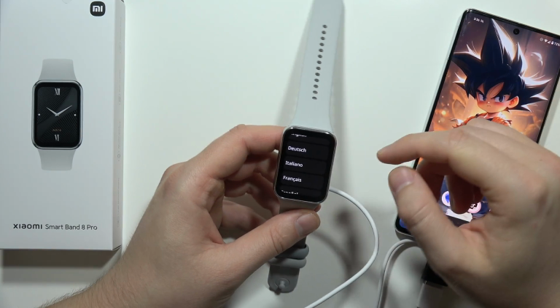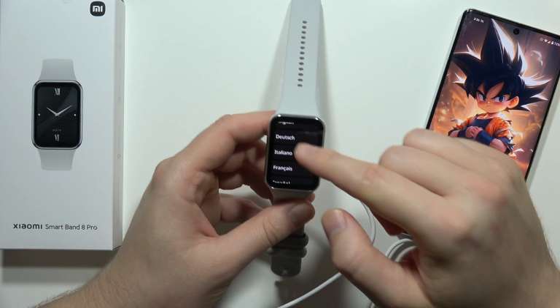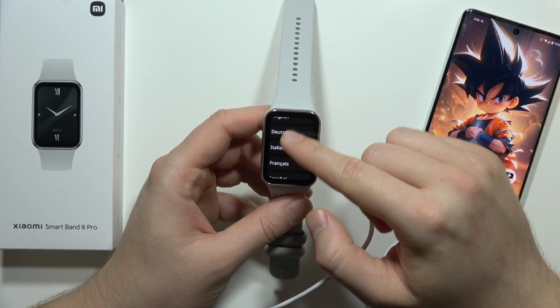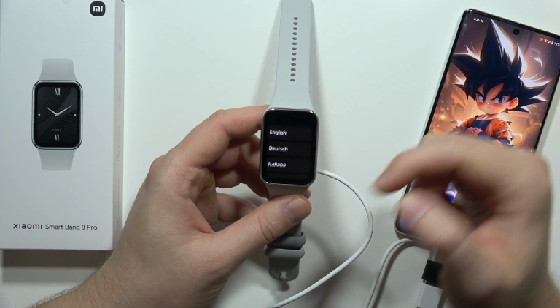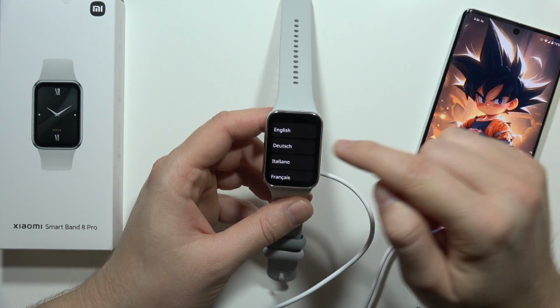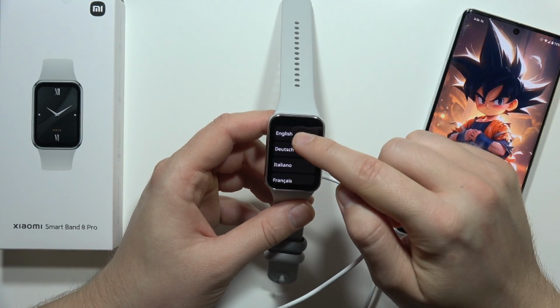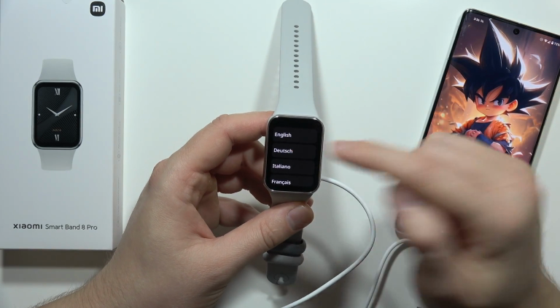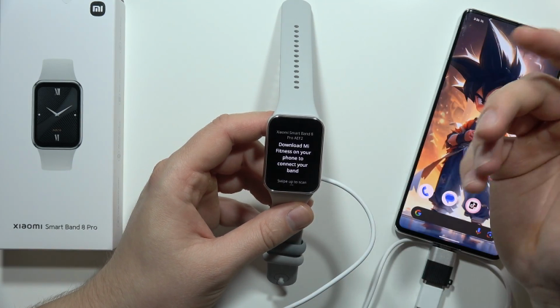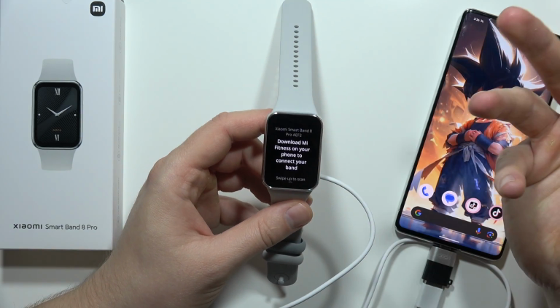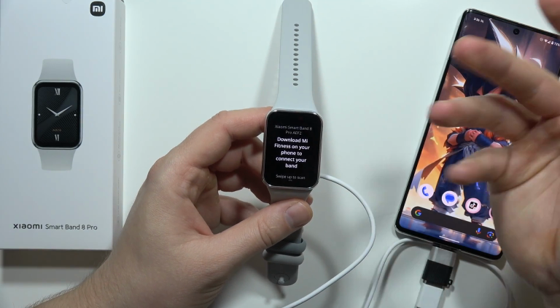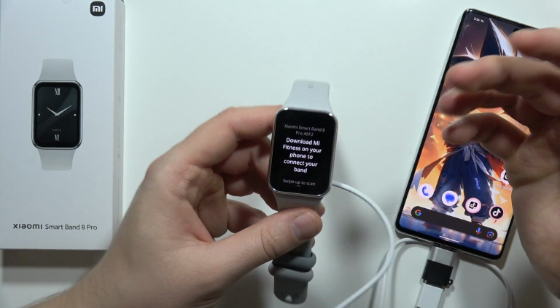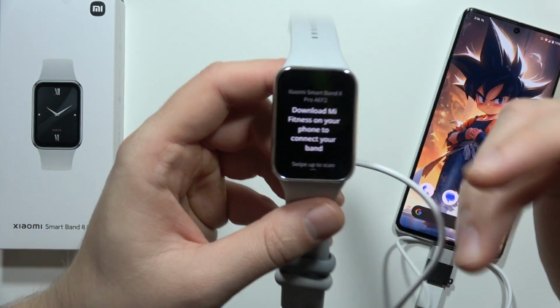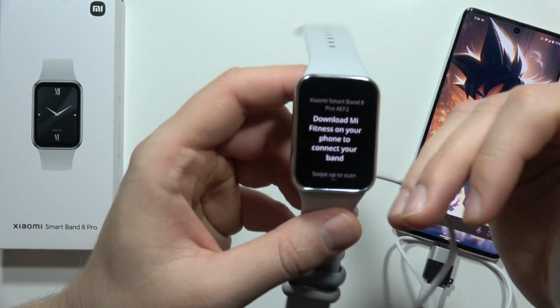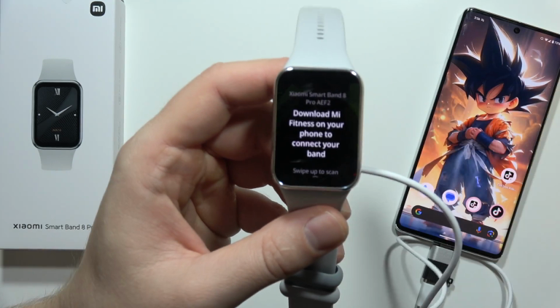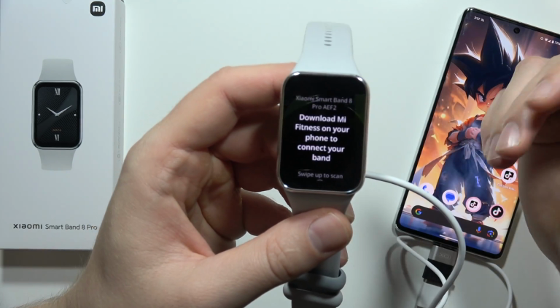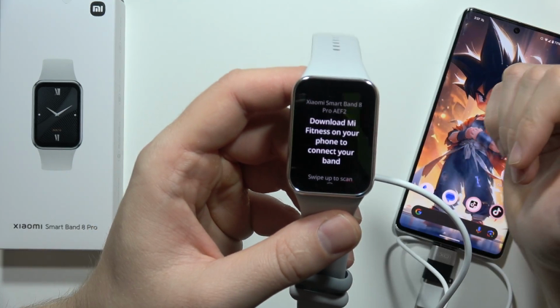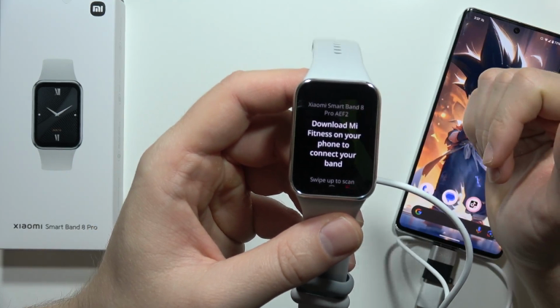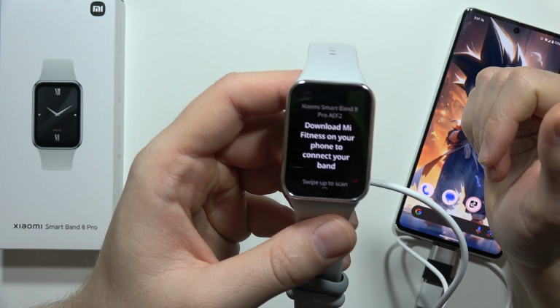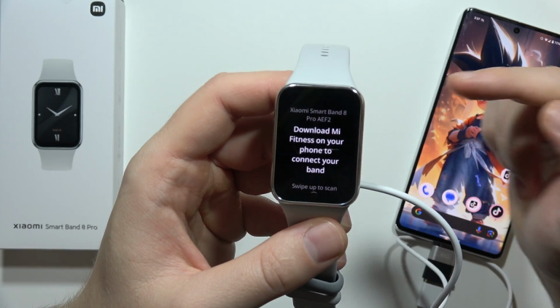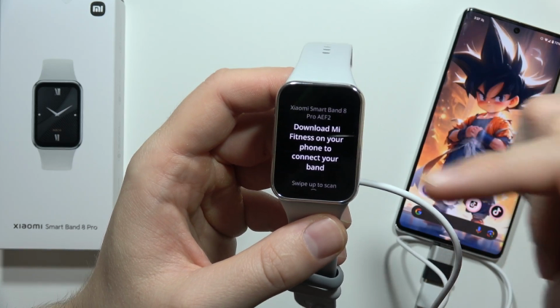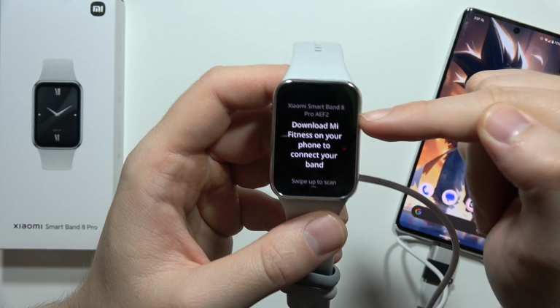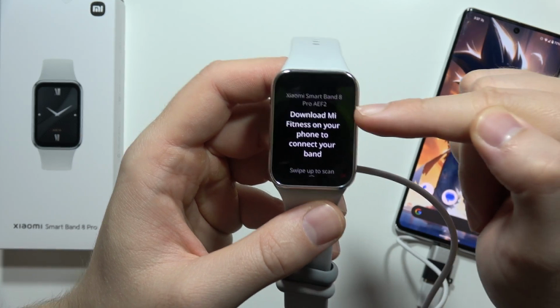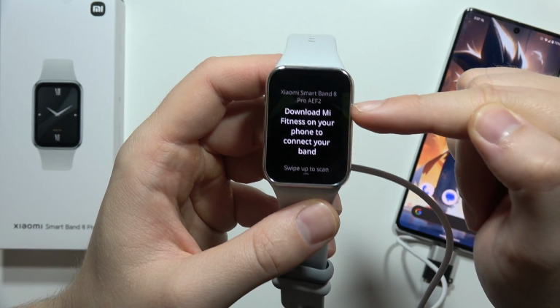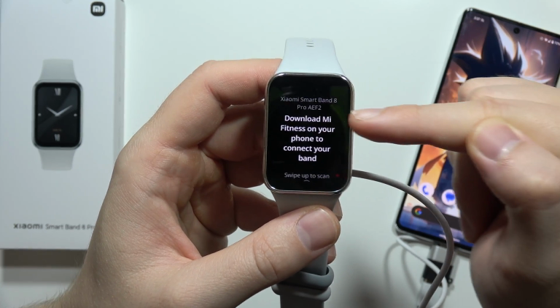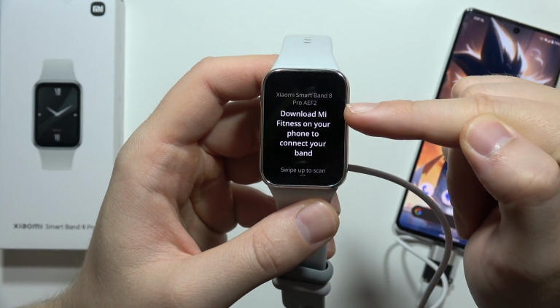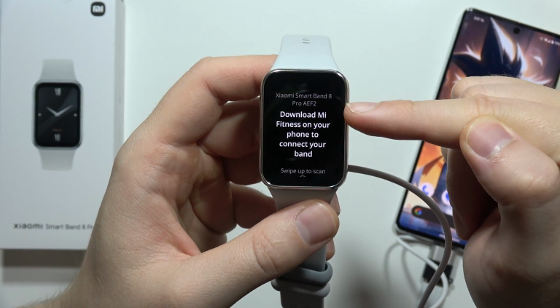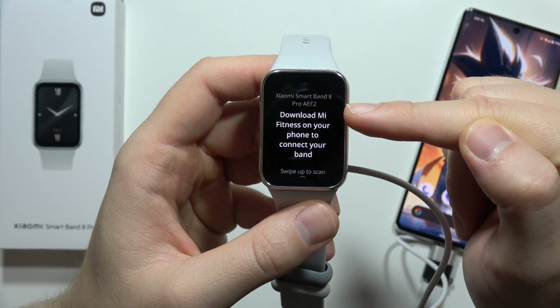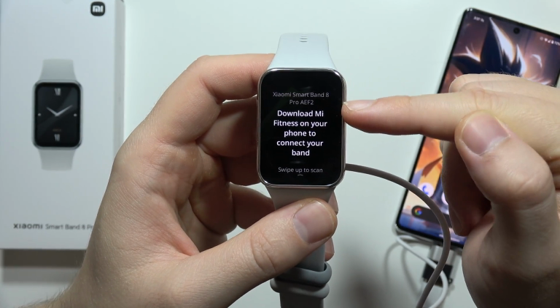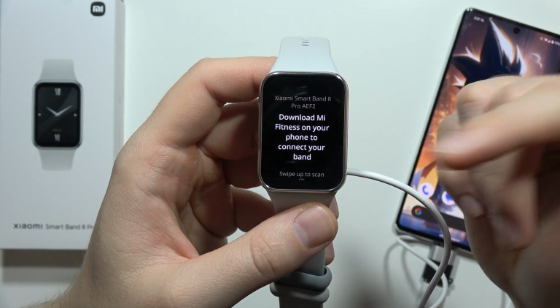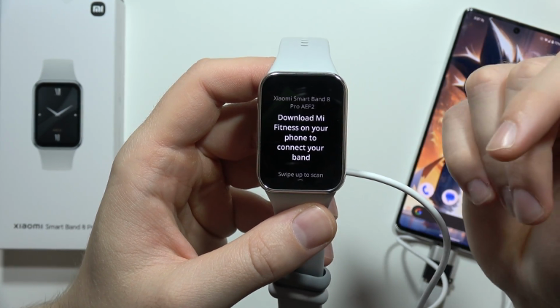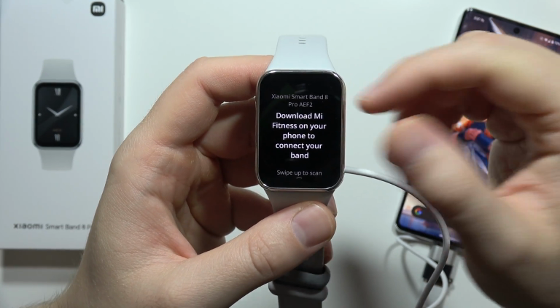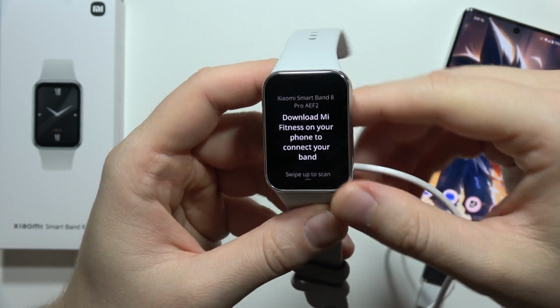After this, you can simply select the language. In my case it's the English language. And now we have to download the Mi Fitness application on our device.